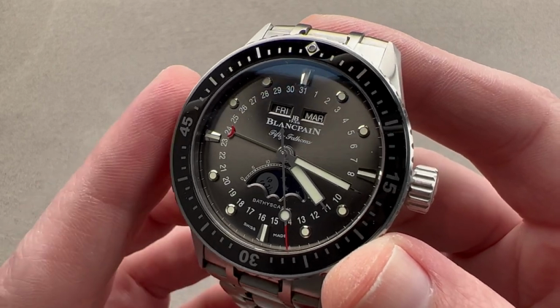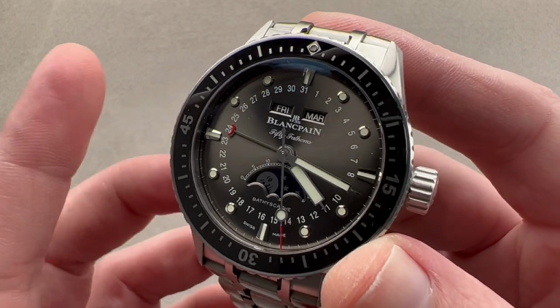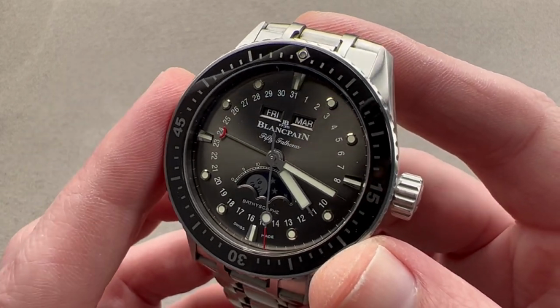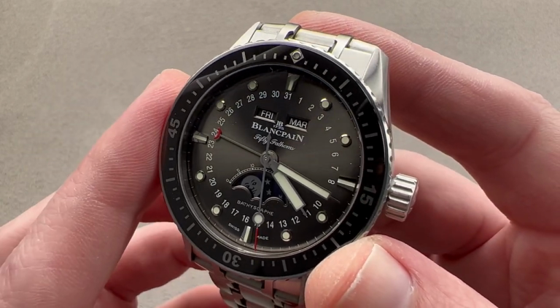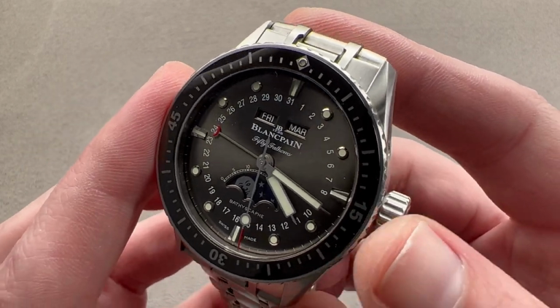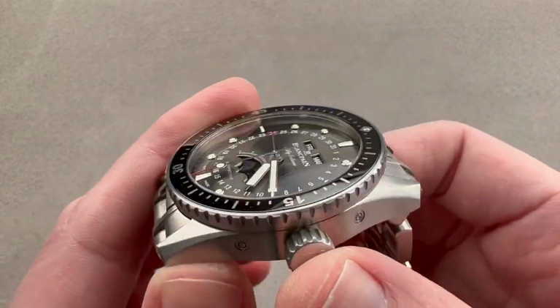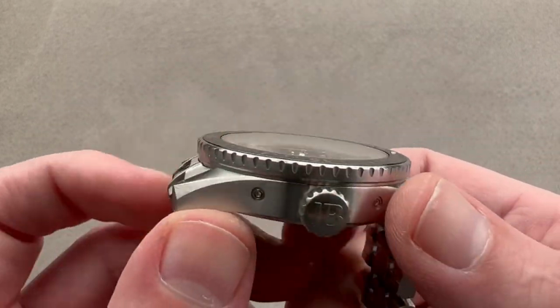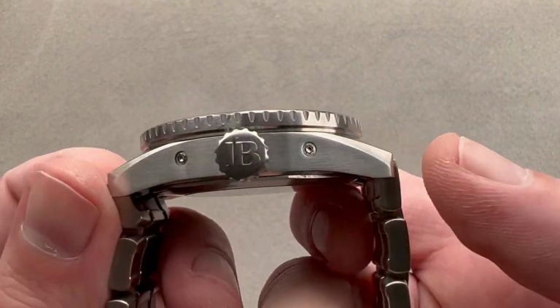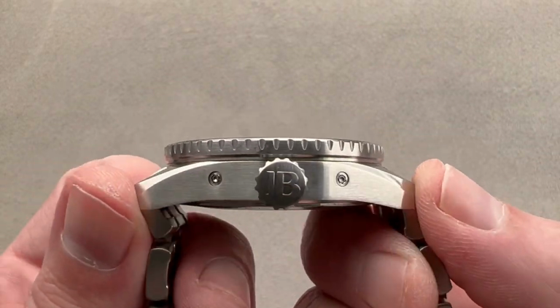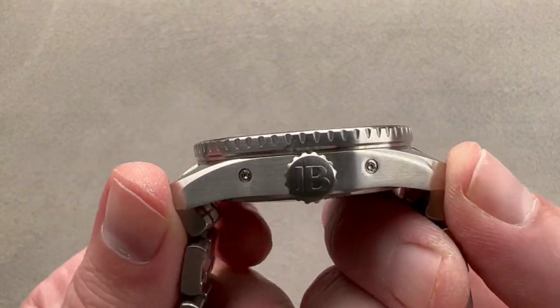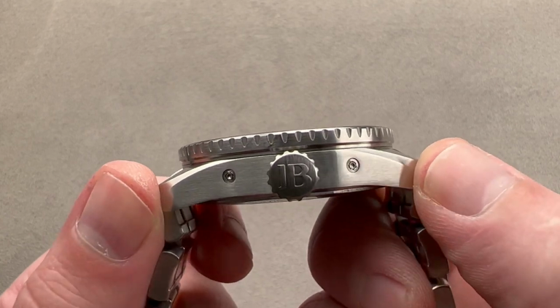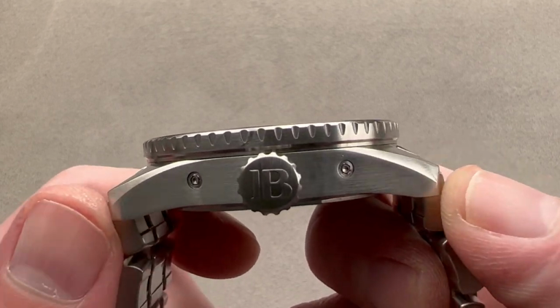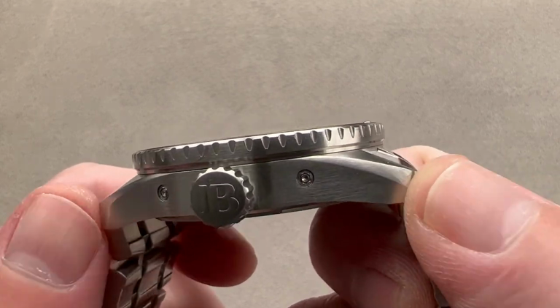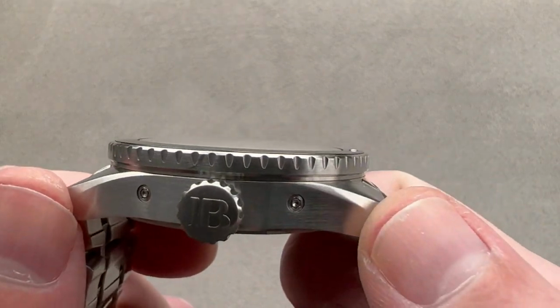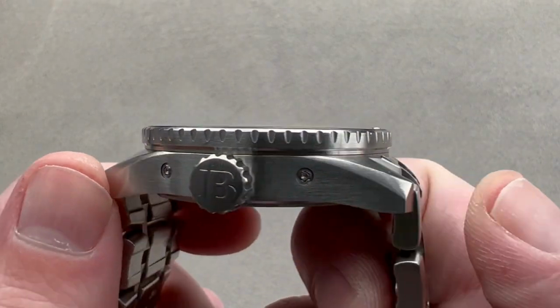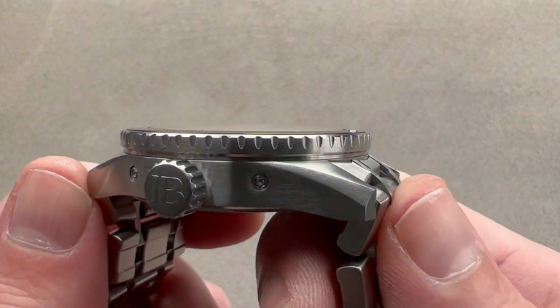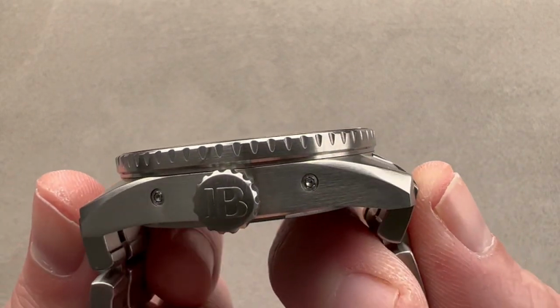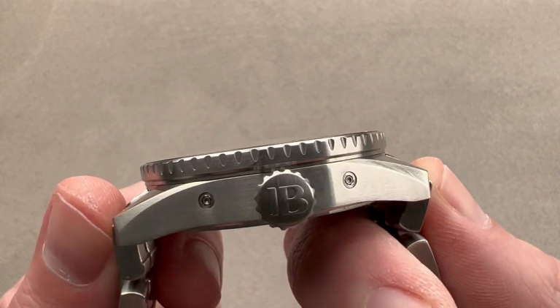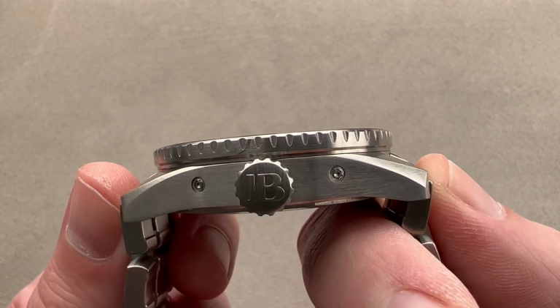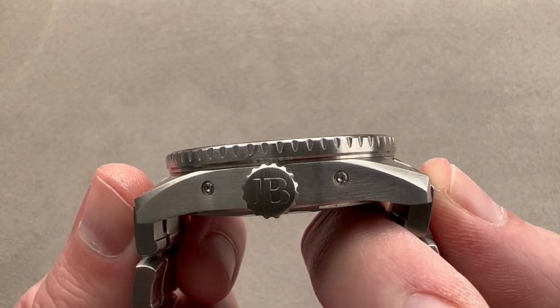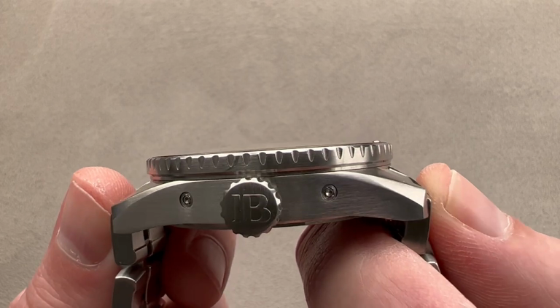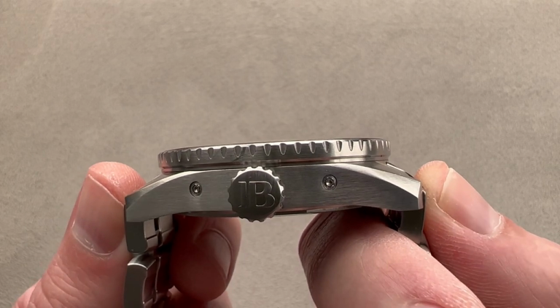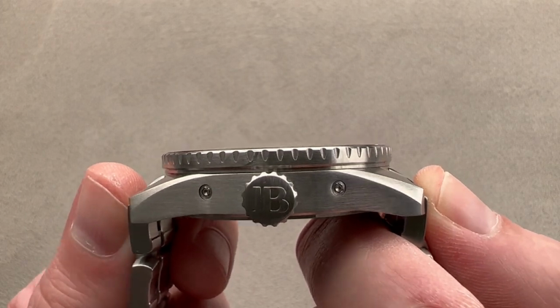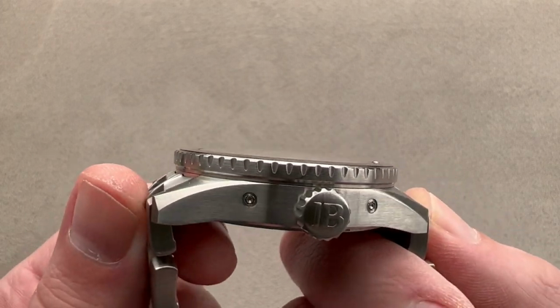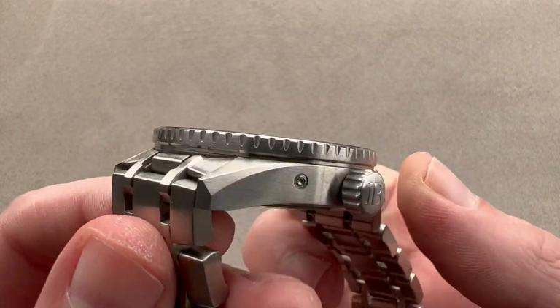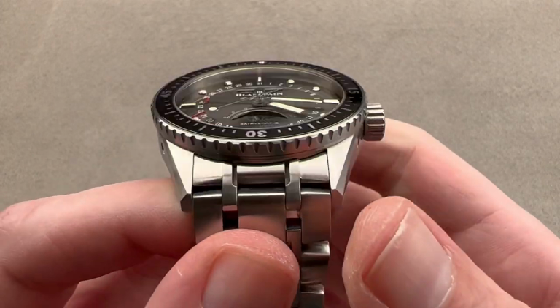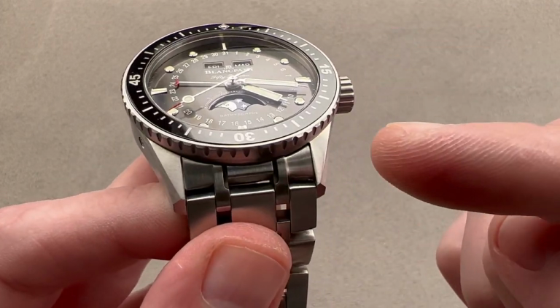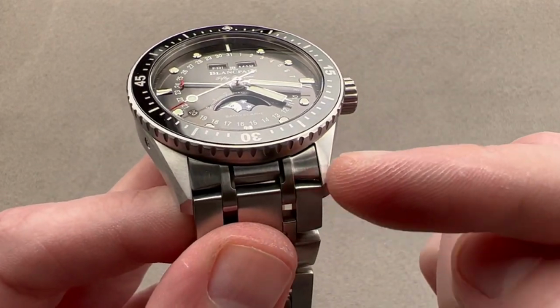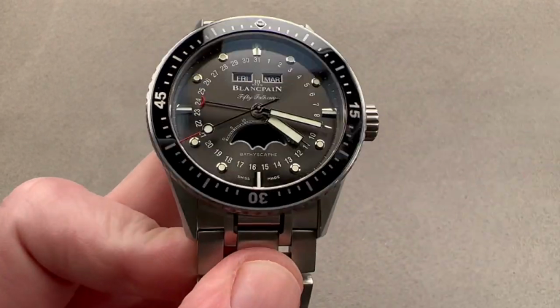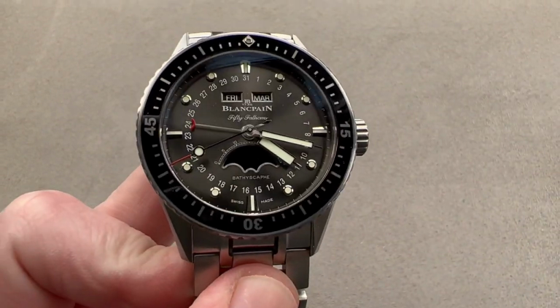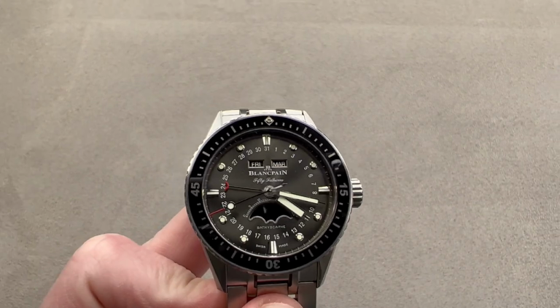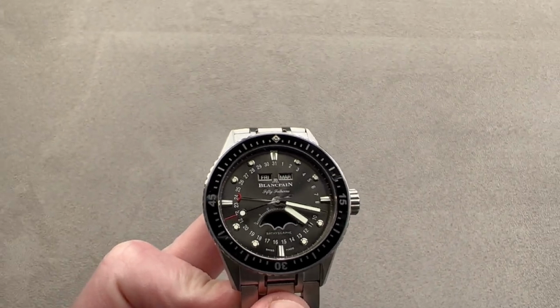Dimensions in stainless steel: 43 millimeters in diameter, 13.4 millimeters thick, 49.9 millimeters from lug tip to lug tip and end link to end link. 52.5 millimeters is the total distance across the wrist, with a 23 millimeter spacing between the lugs.